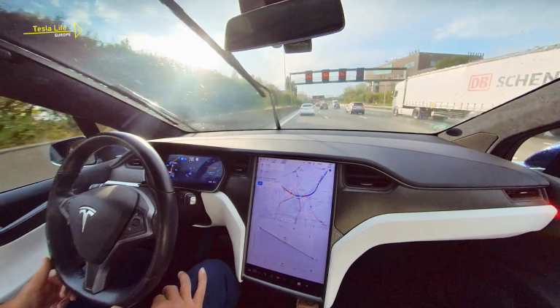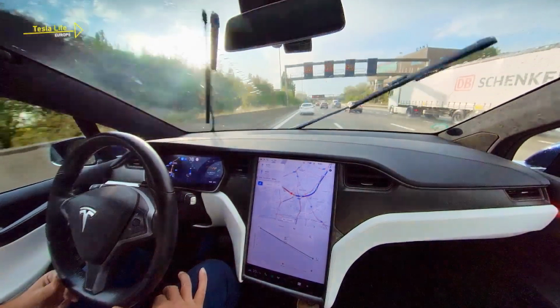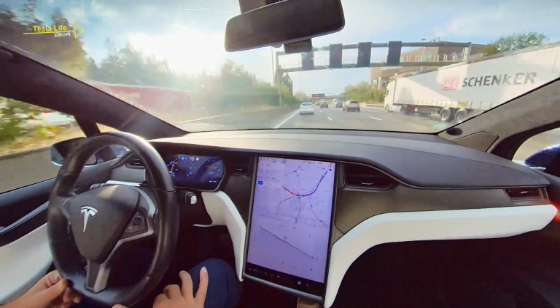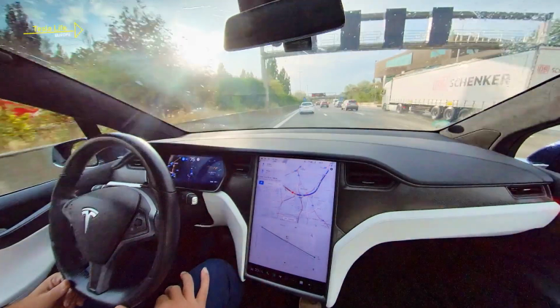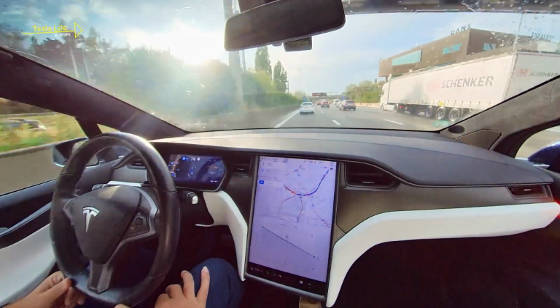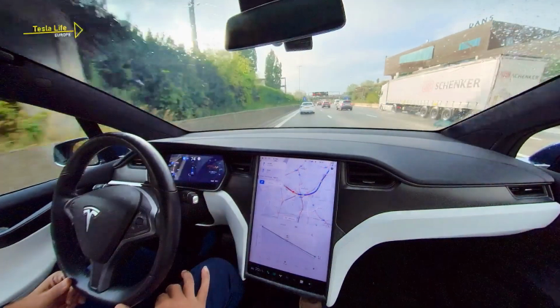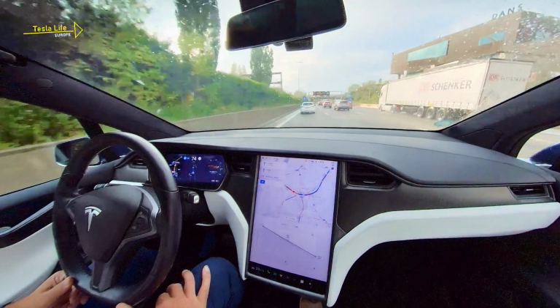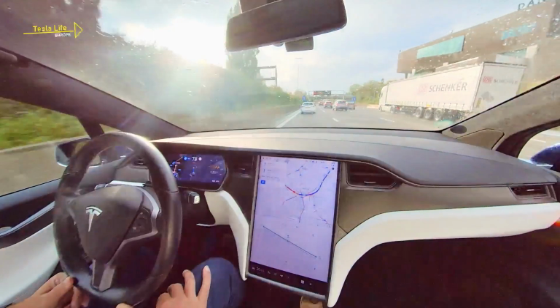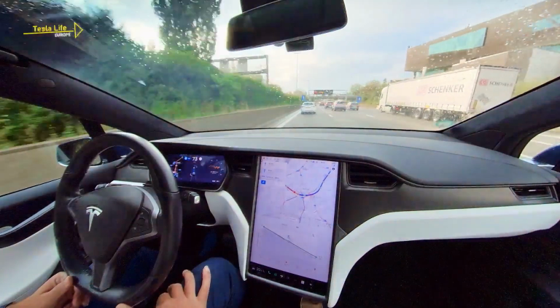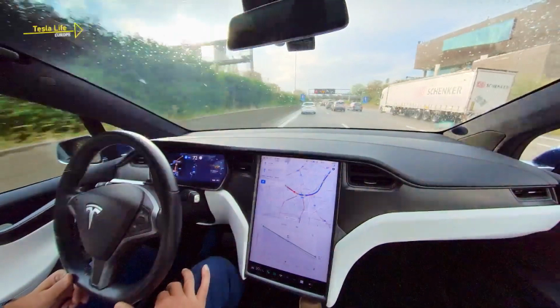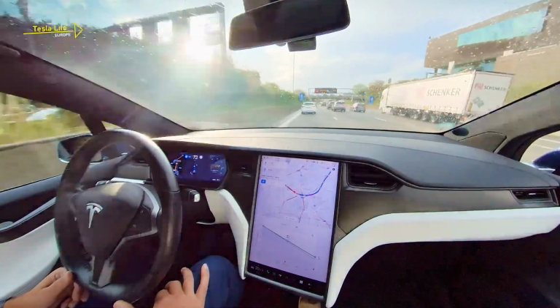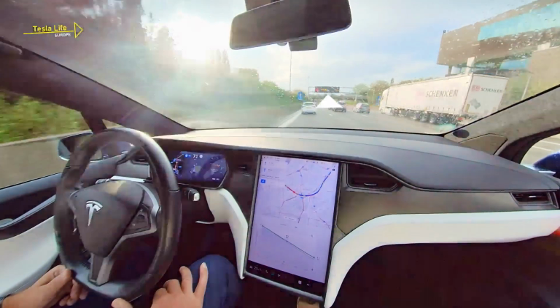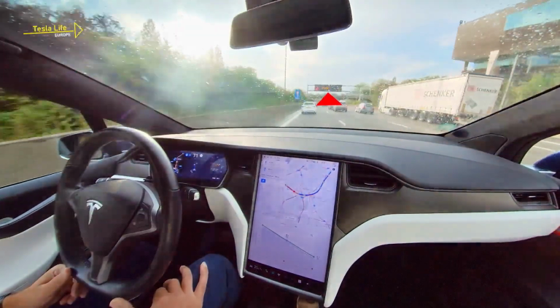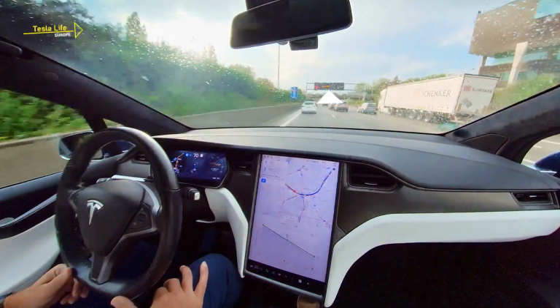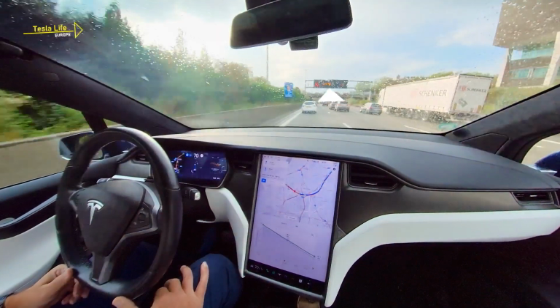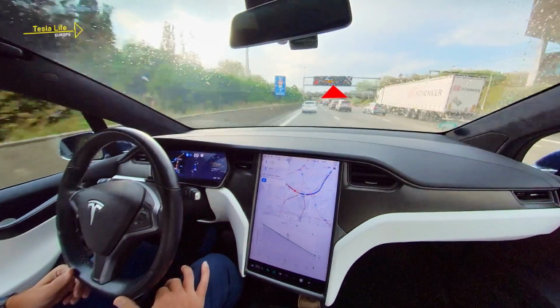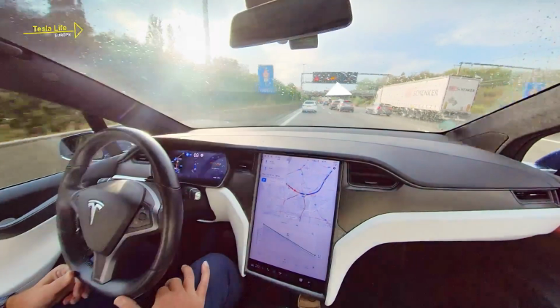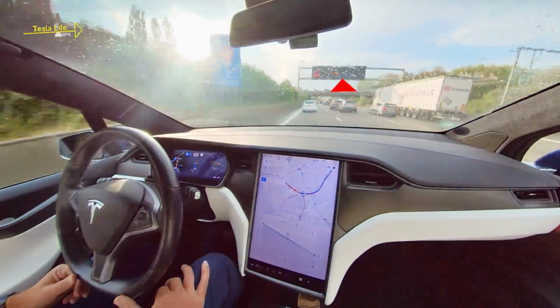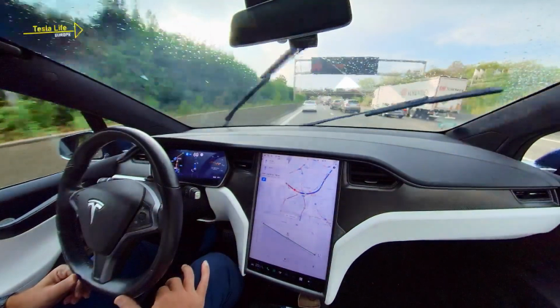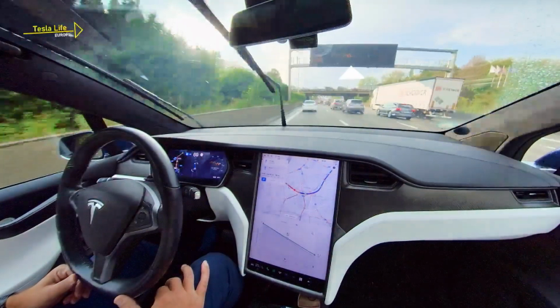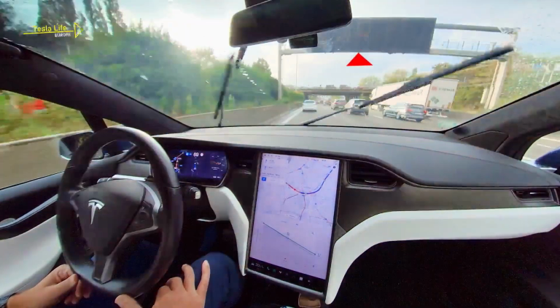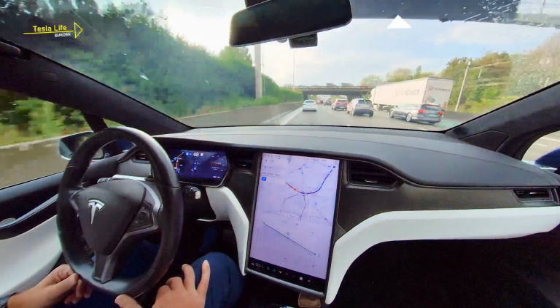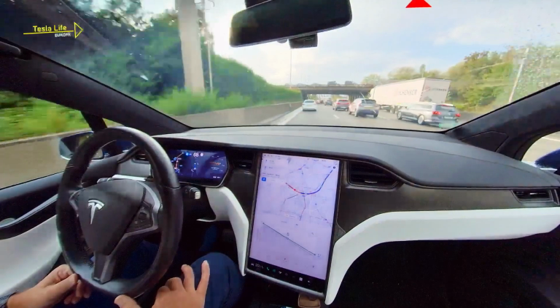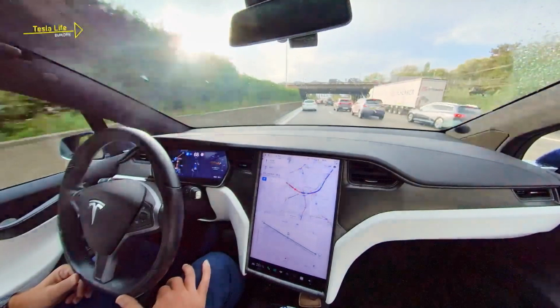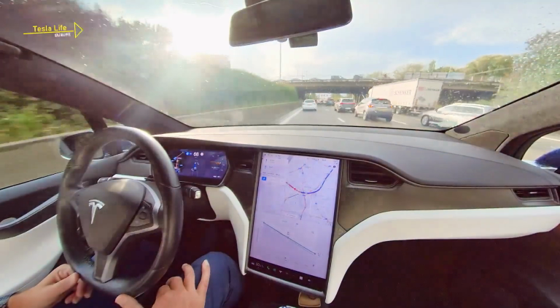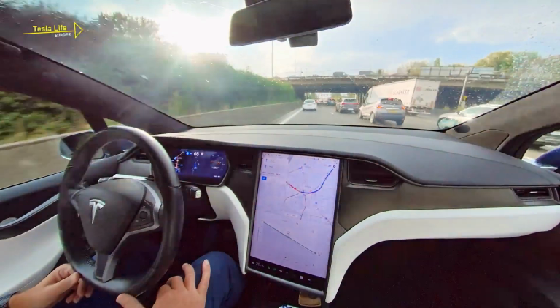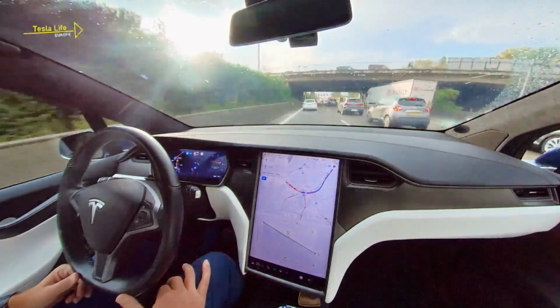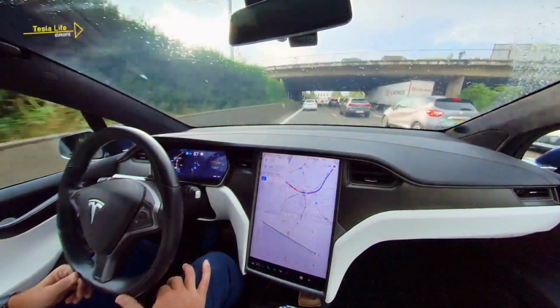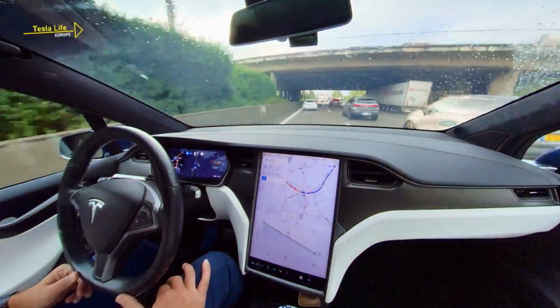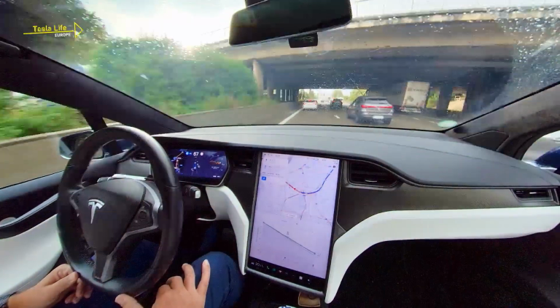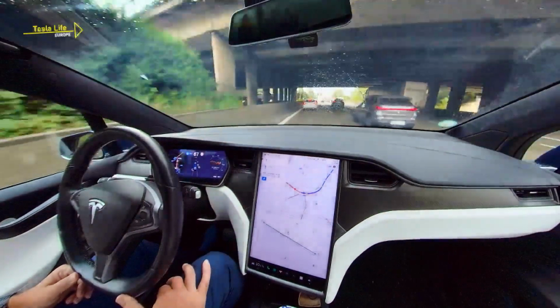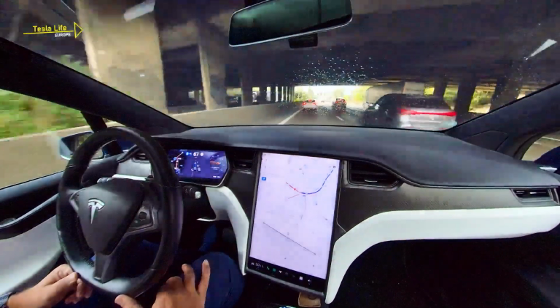We are driving on Antwerp's Ring. Autopilot does not read the Matrix signs here in Belgium. In the Netherlands it does, and a tap on the Autopilot stalk is enough to reduce the speed accordingly.